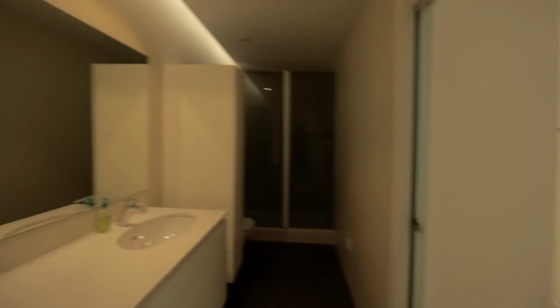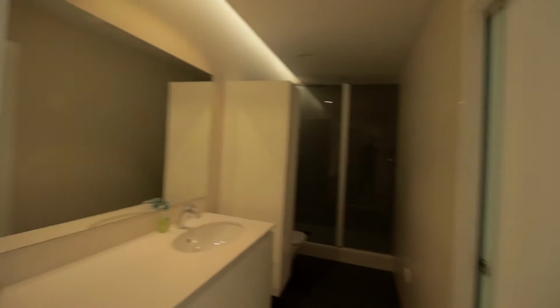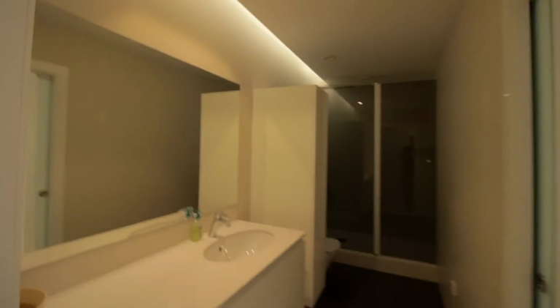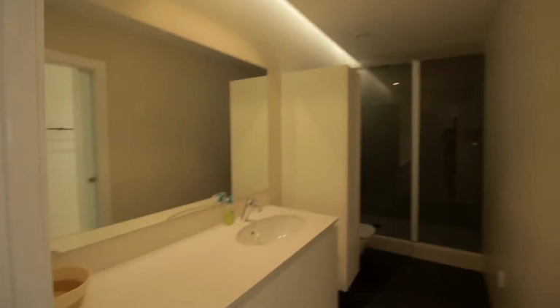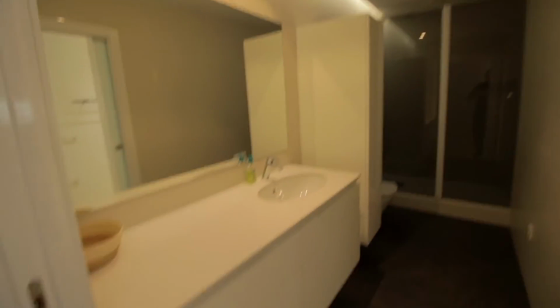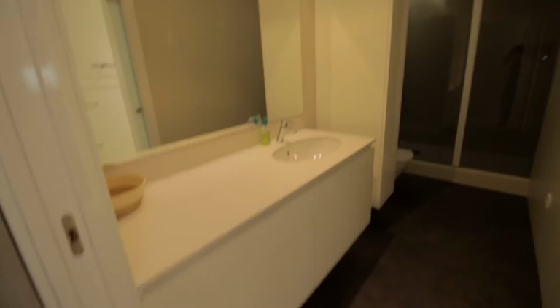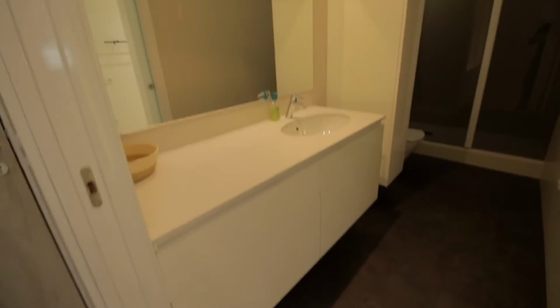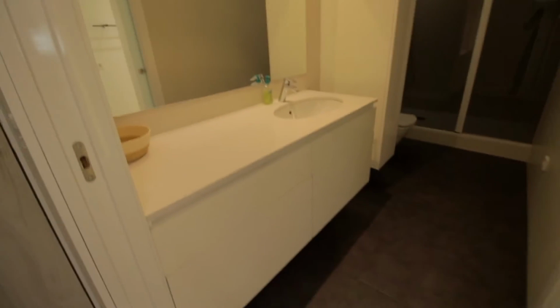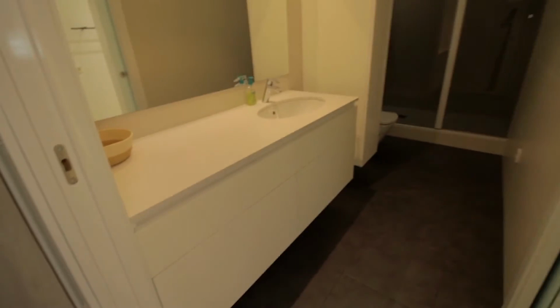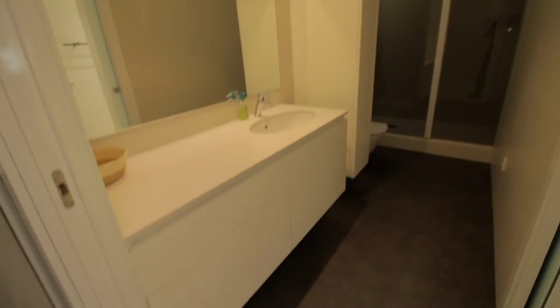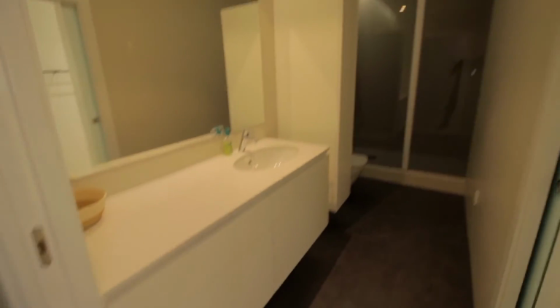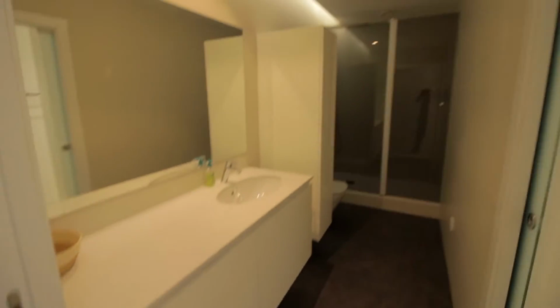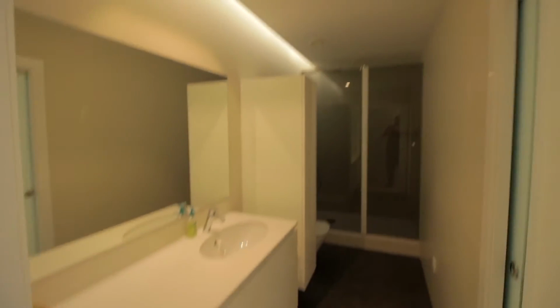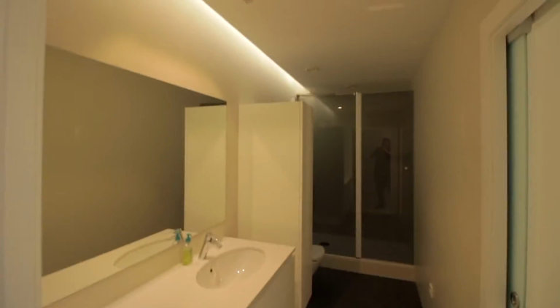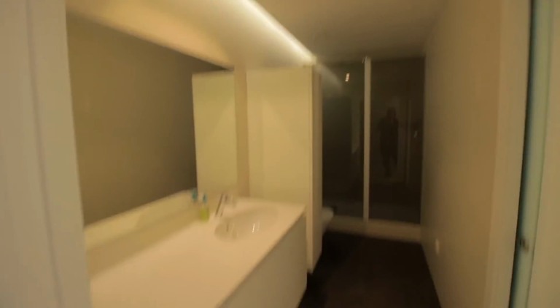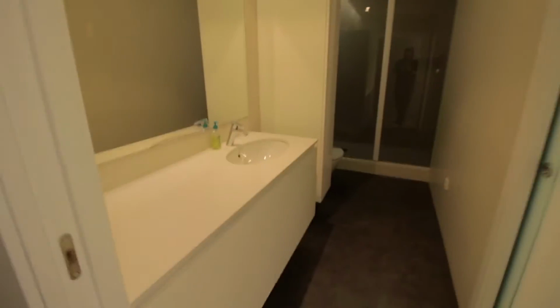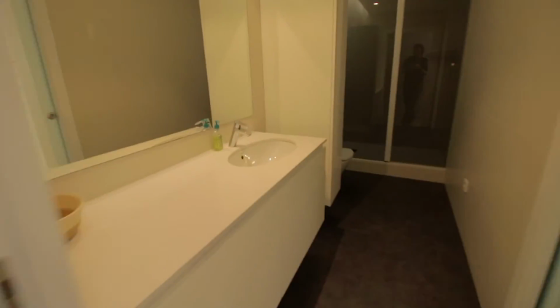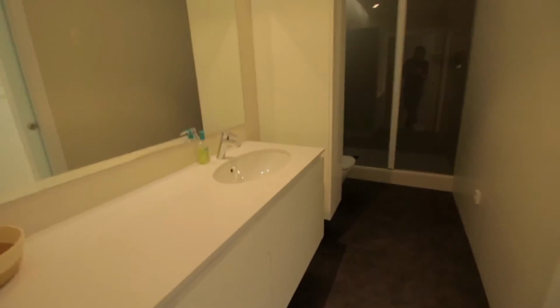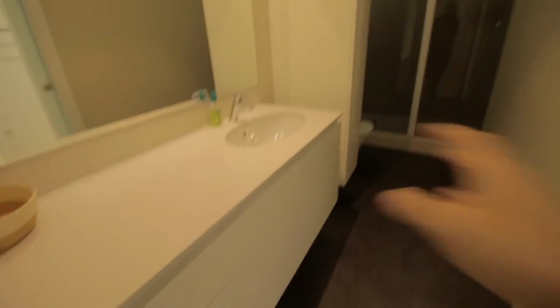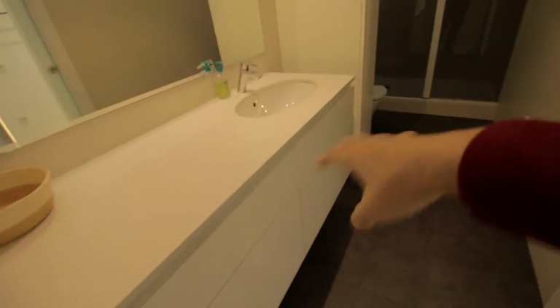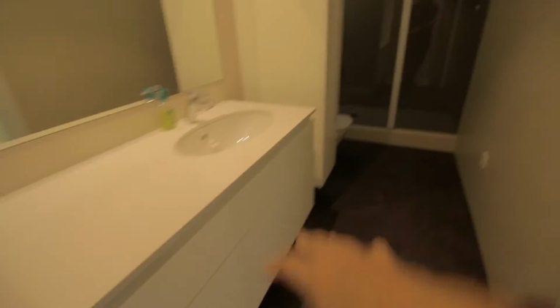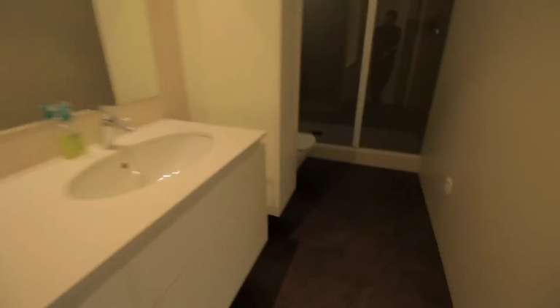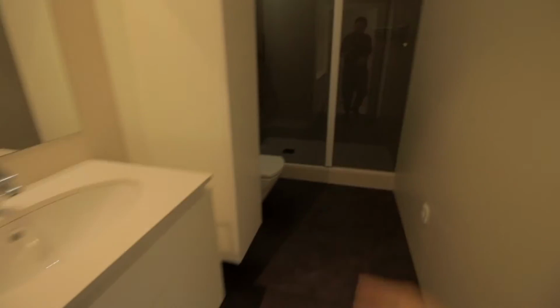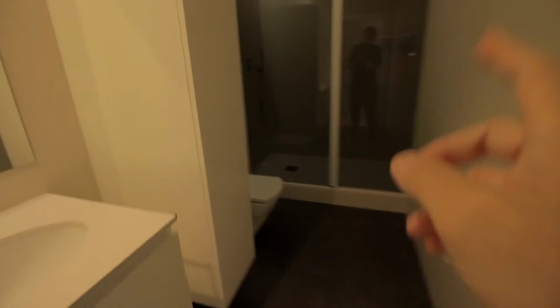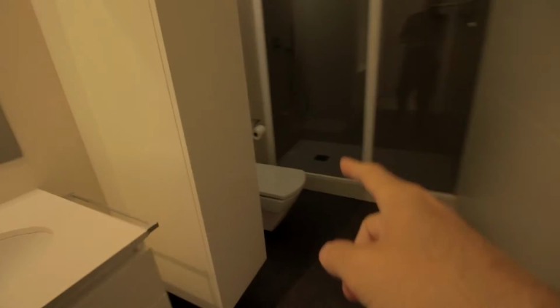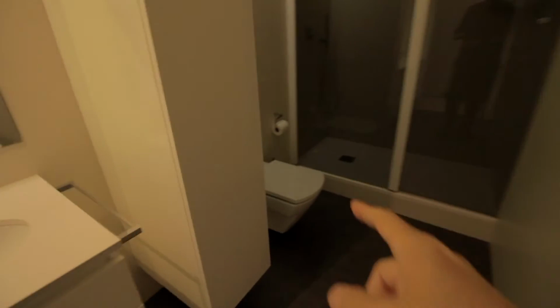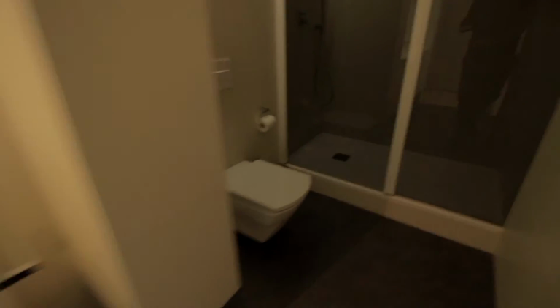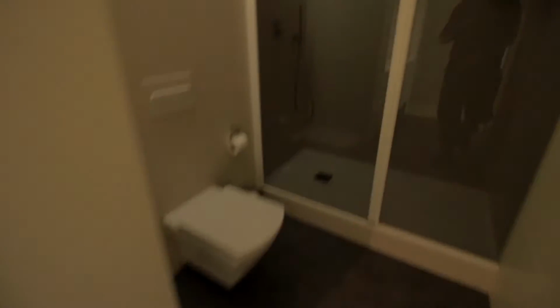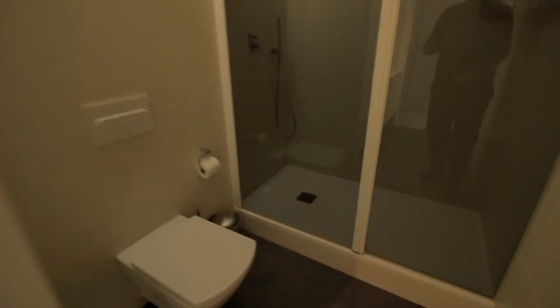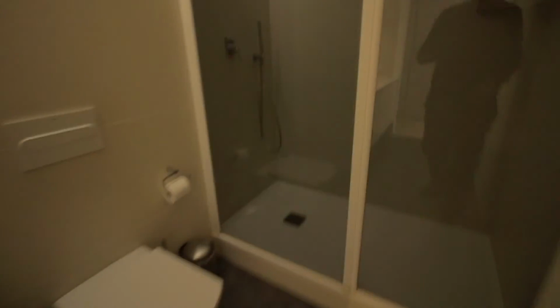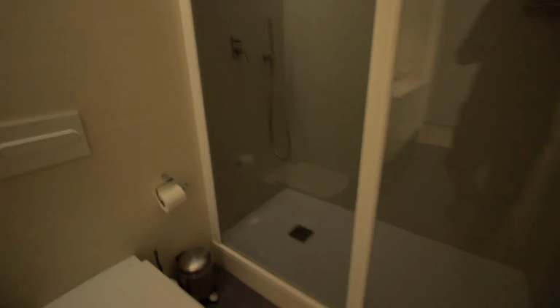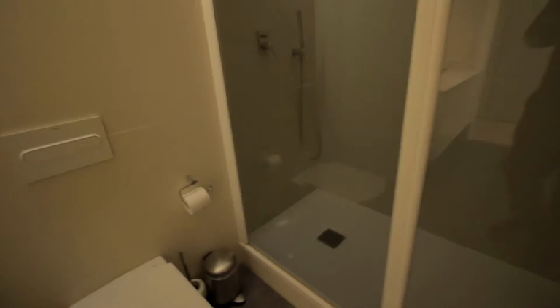Then you have this bathroom, which is a complete bathroom here with the sink, drawers, toilet, and shower.